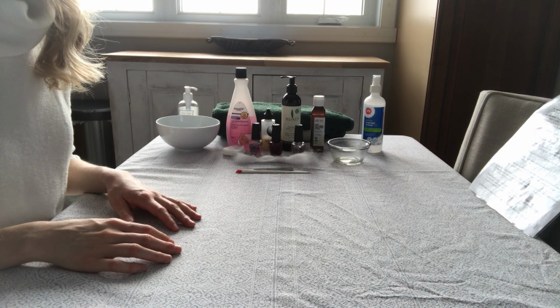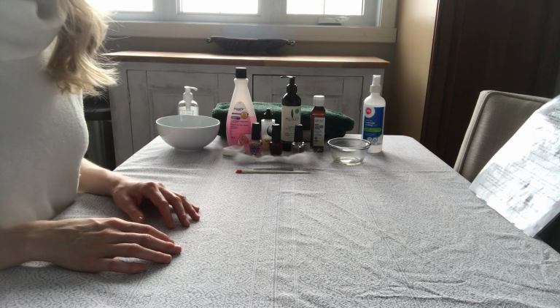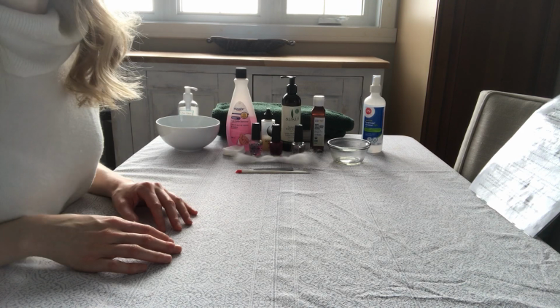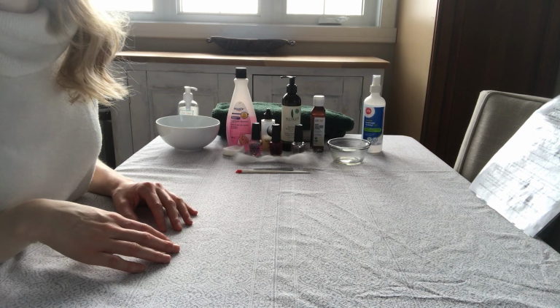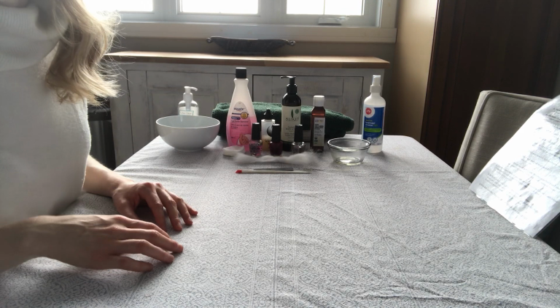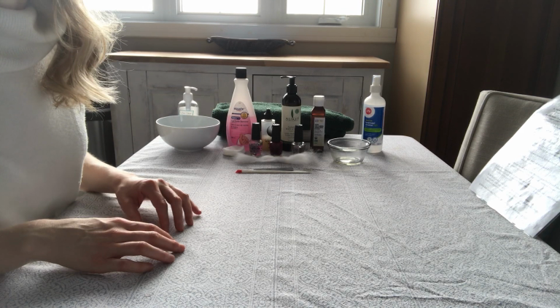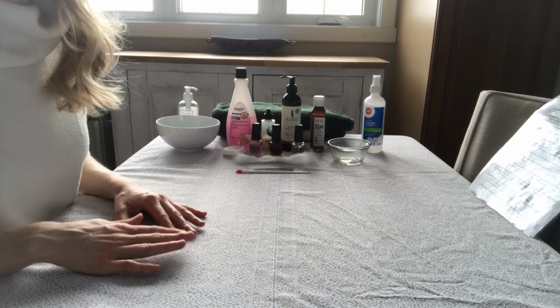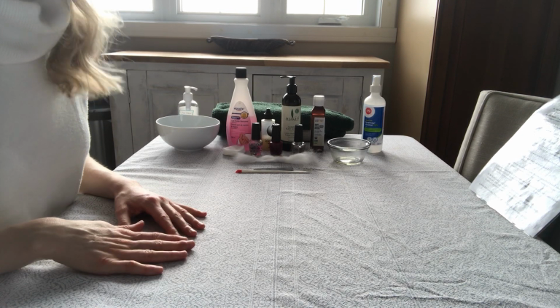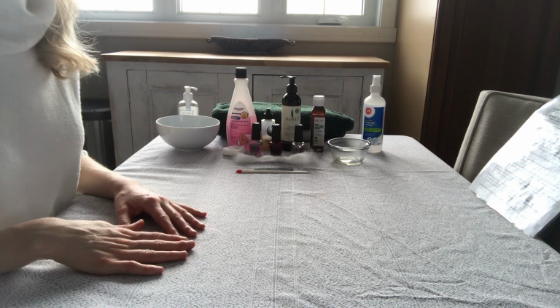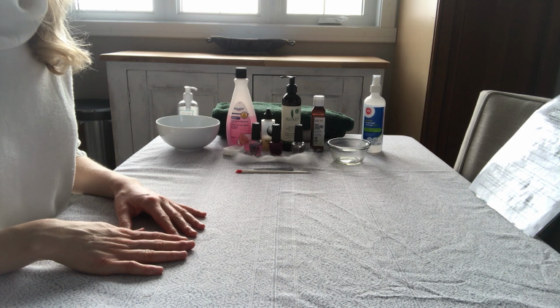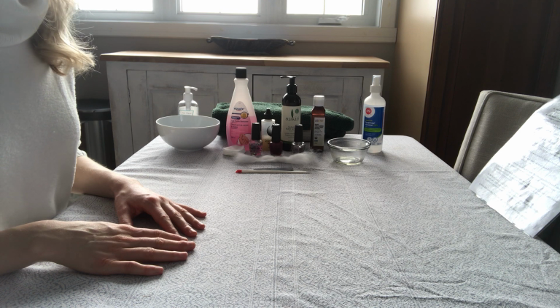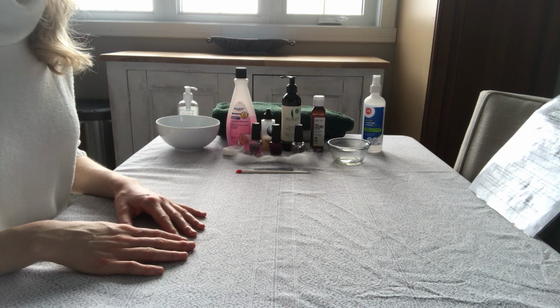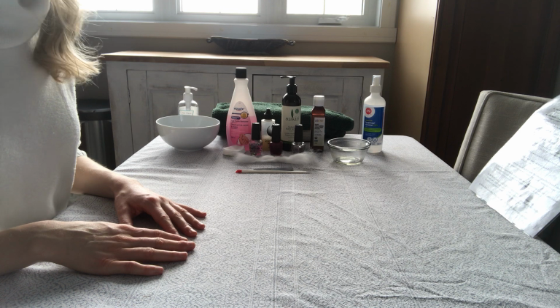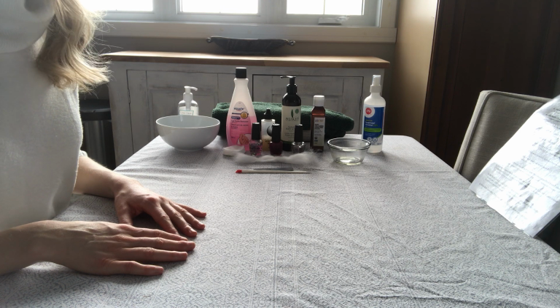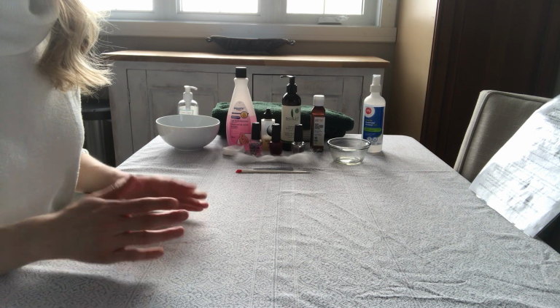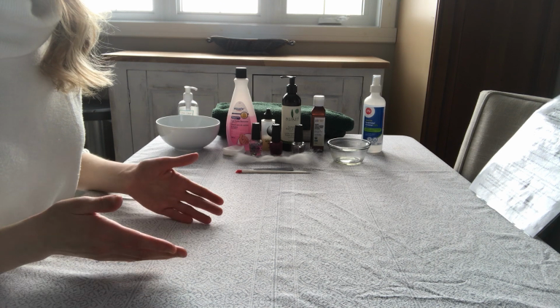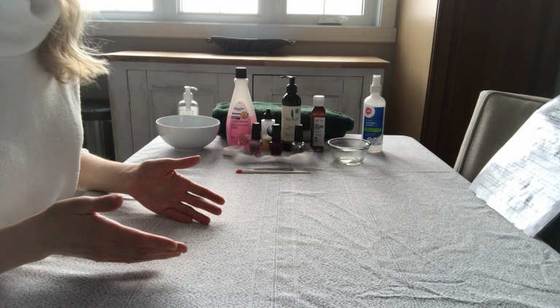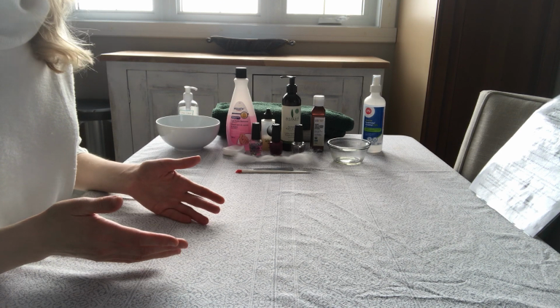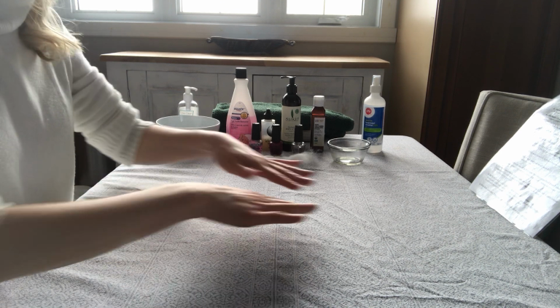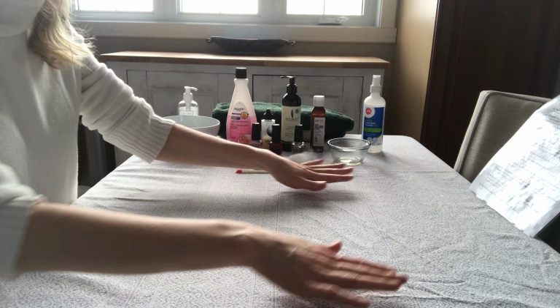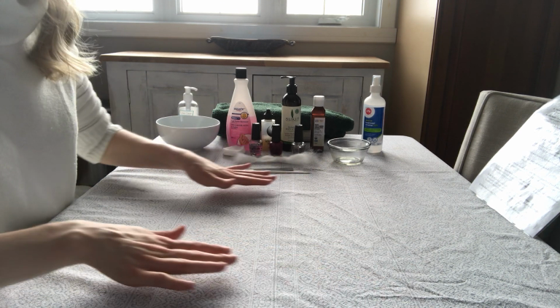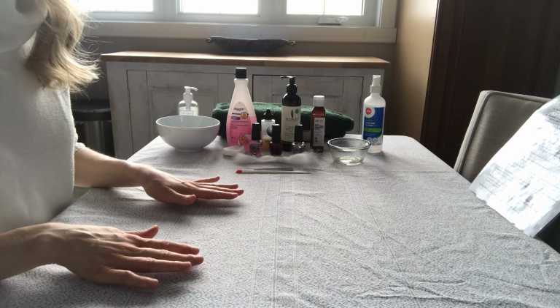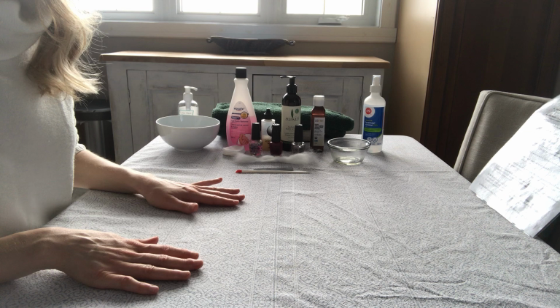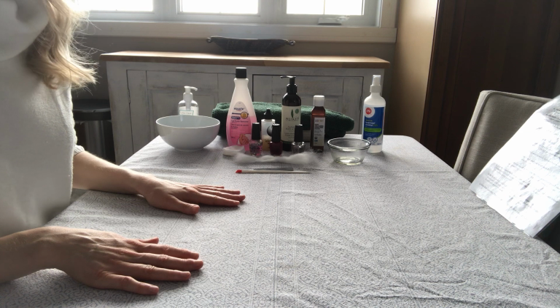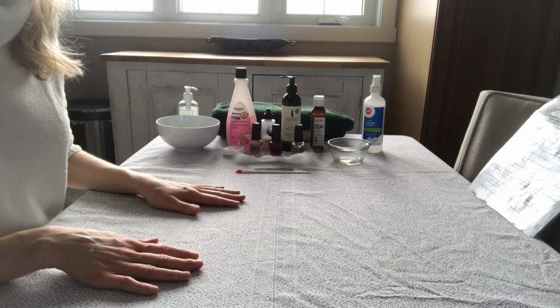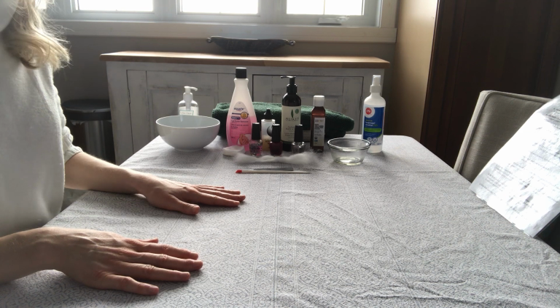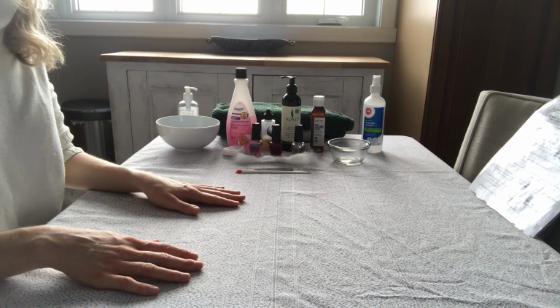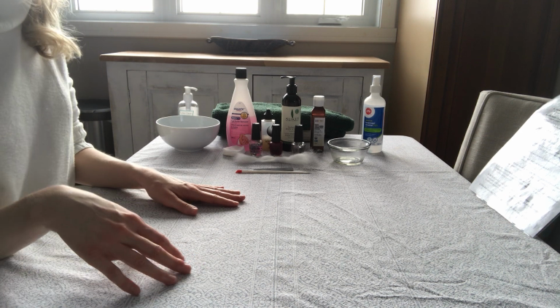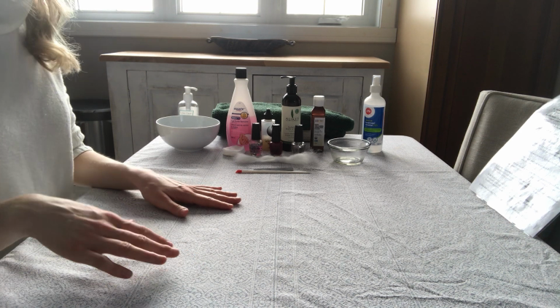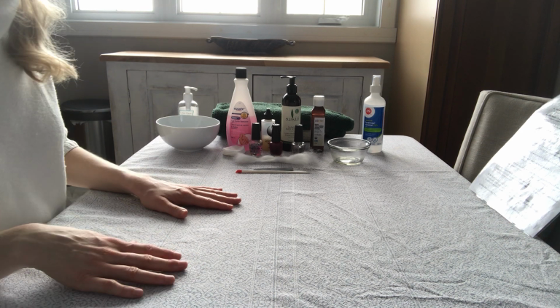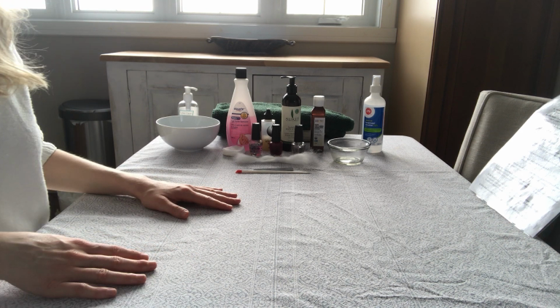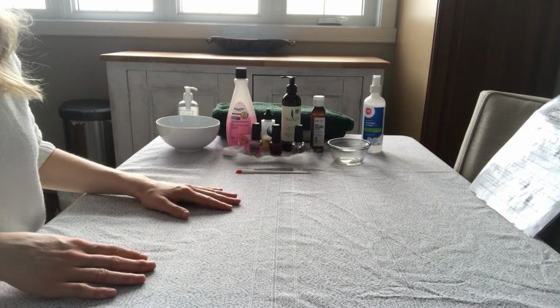How to do a basic manicure at home. The first thing you're going to do is wash your hands and make sure you have a clean surface to work on. Then you're going to set up your station.